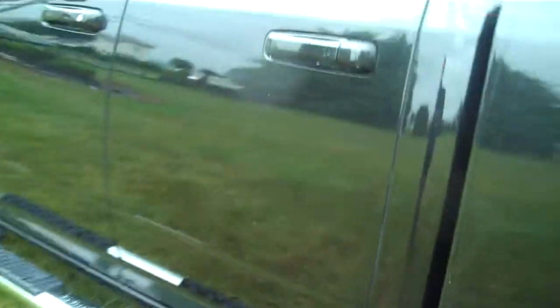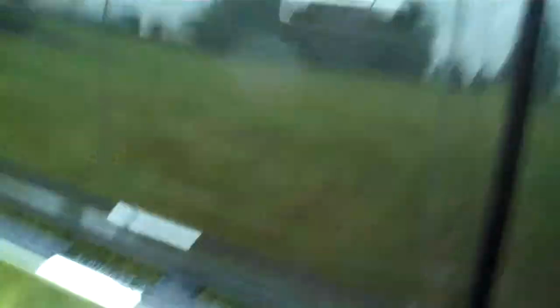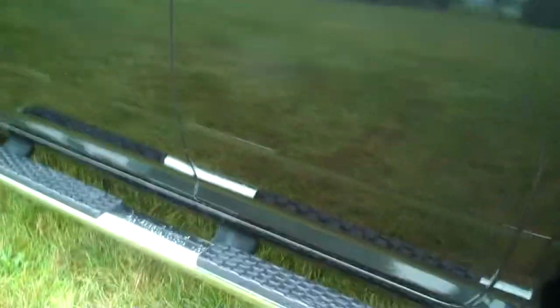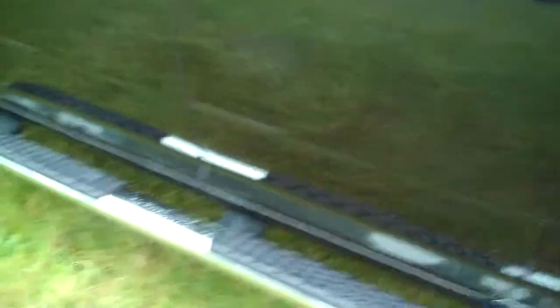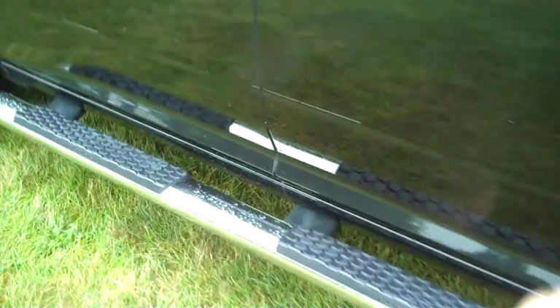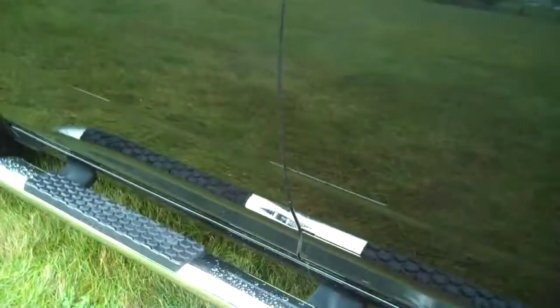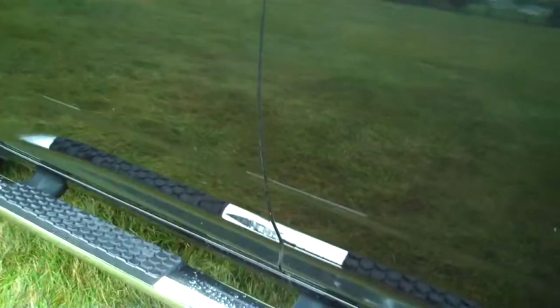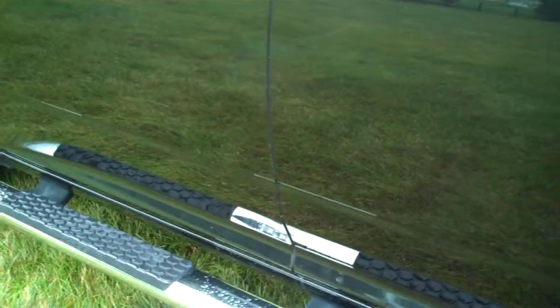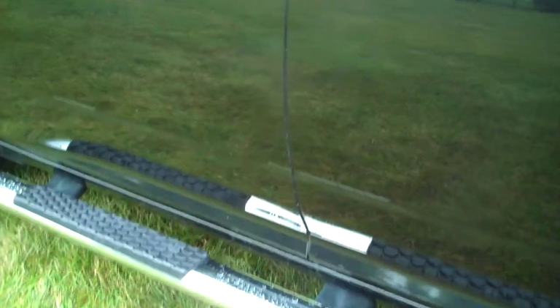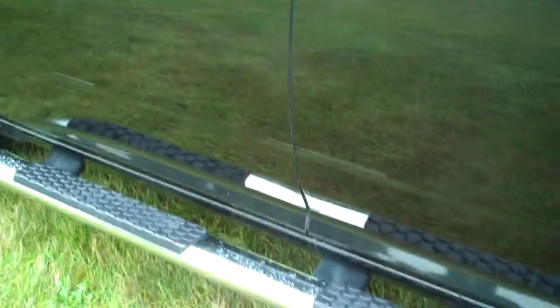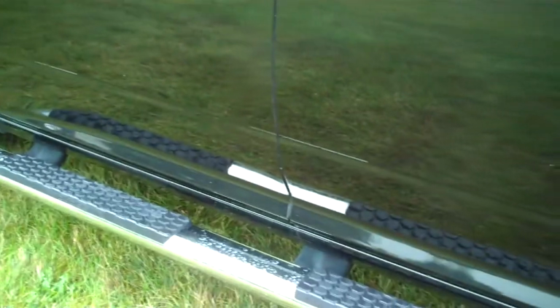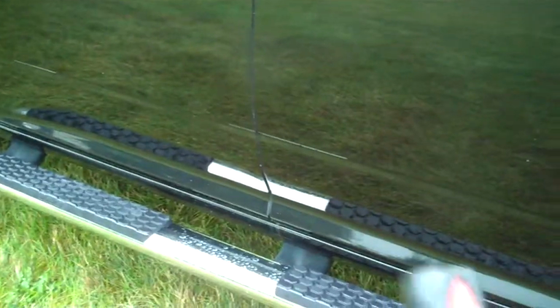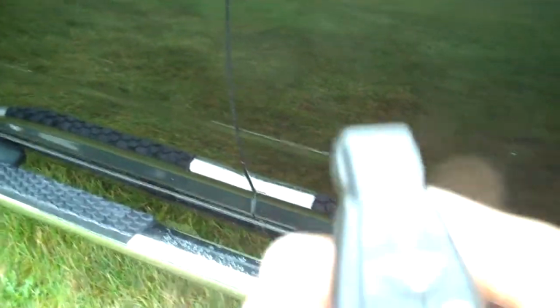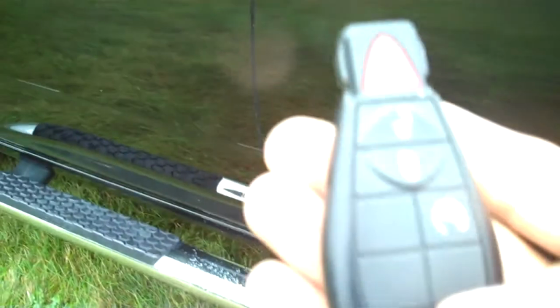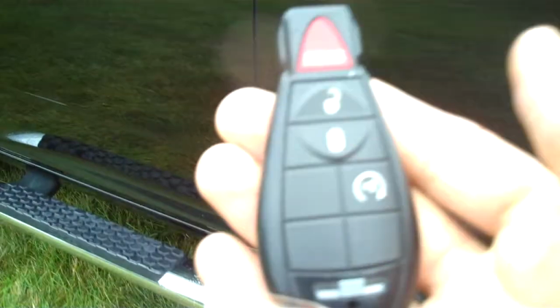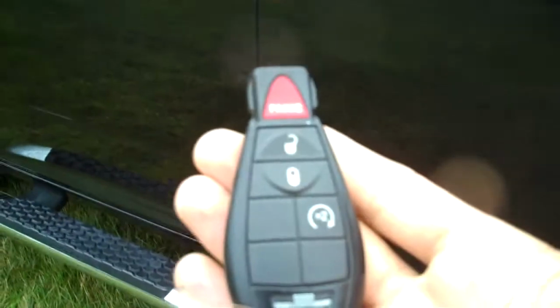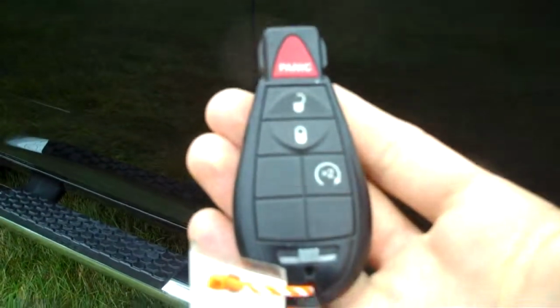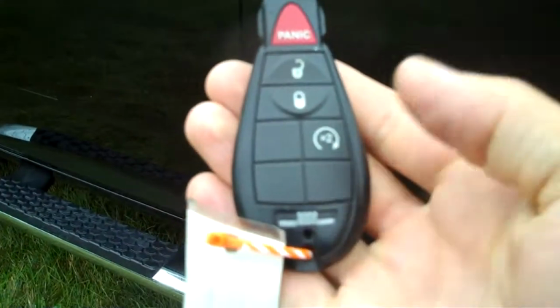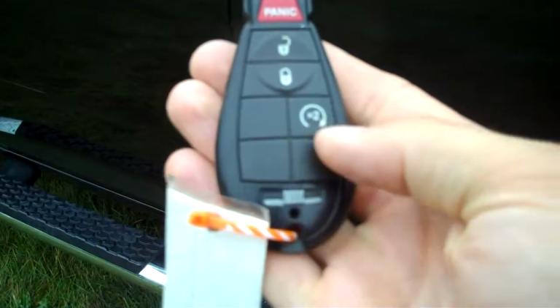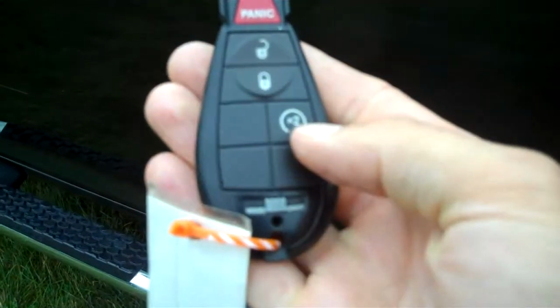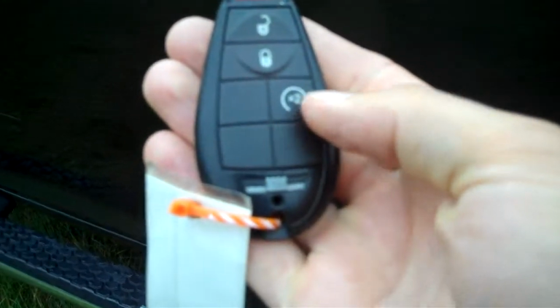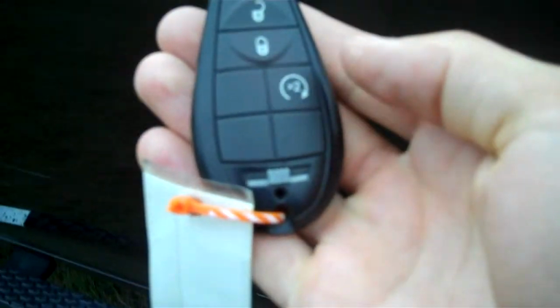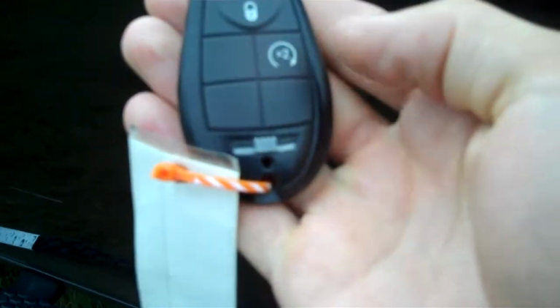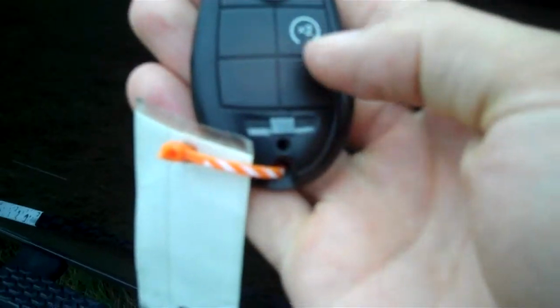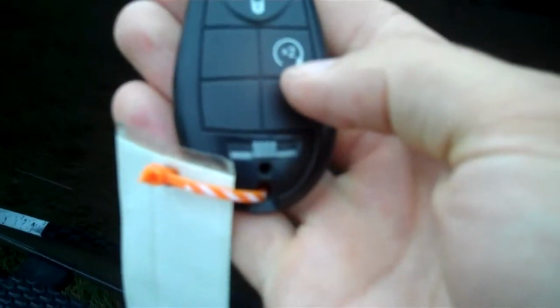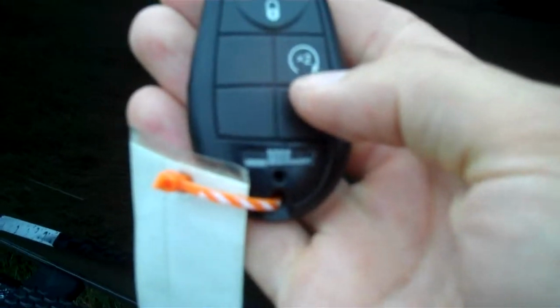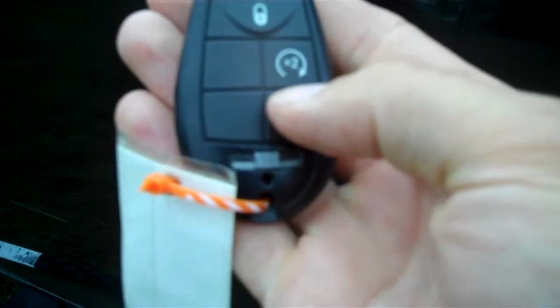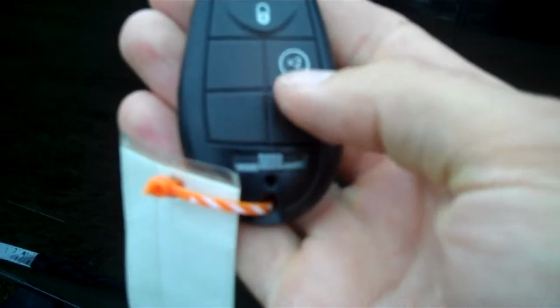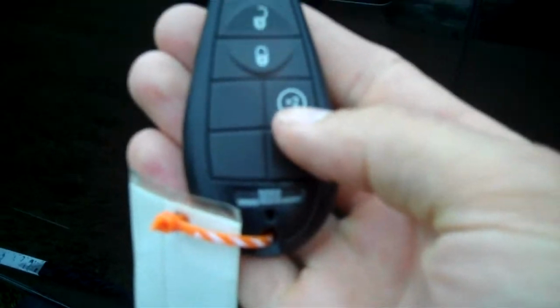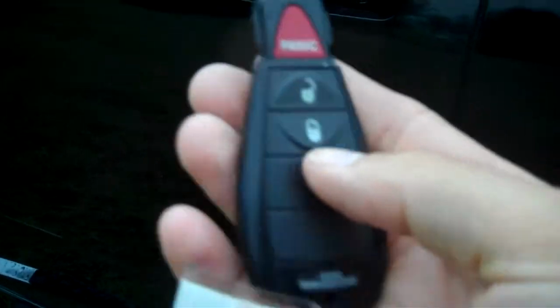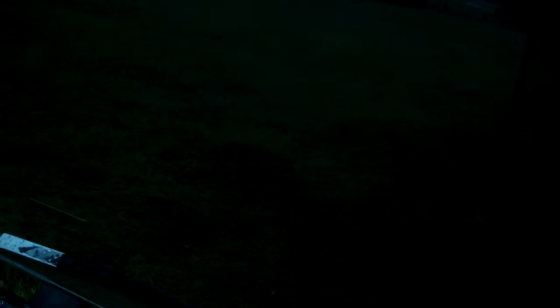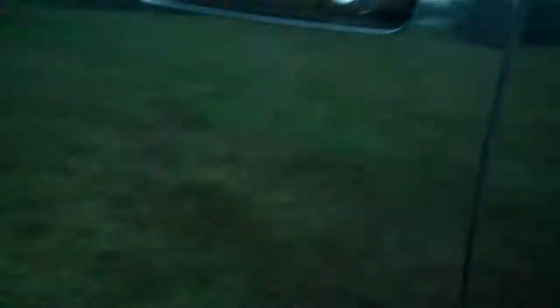One of the neat features with the Laramie trim package is the remote start — just by tapping on the remote twice, it starts right up.